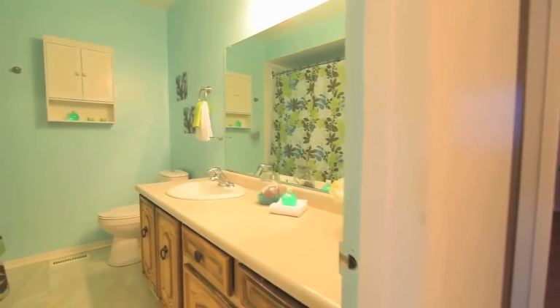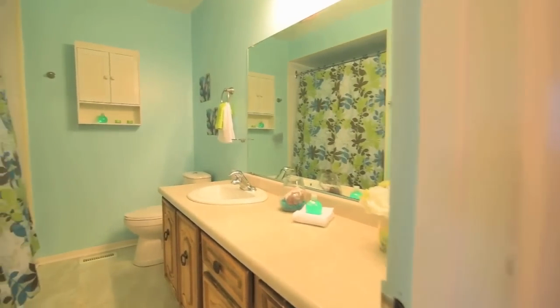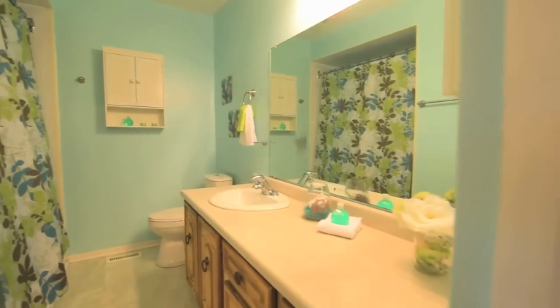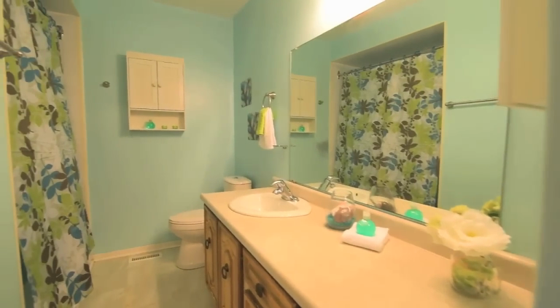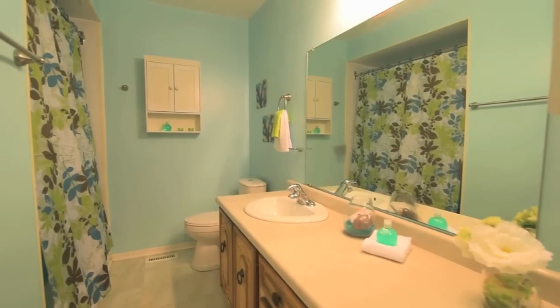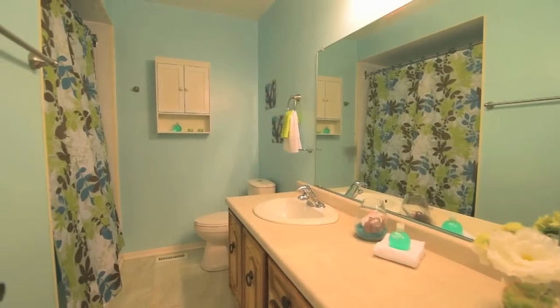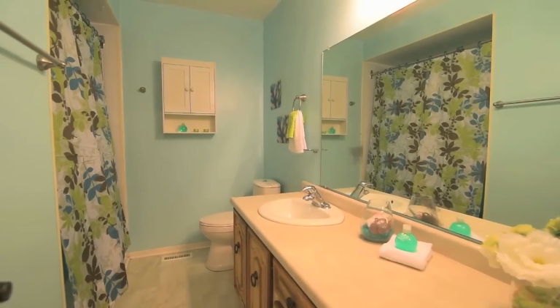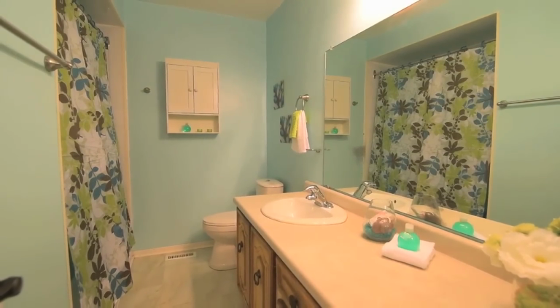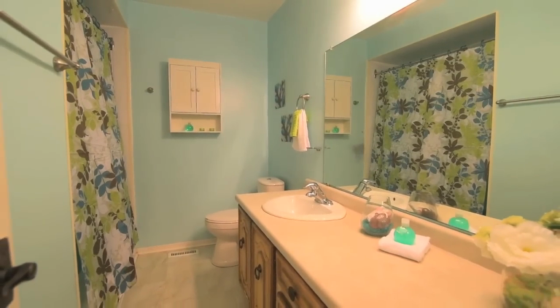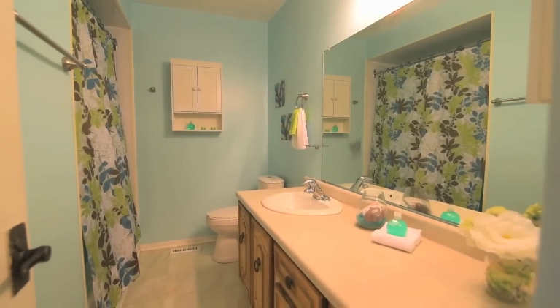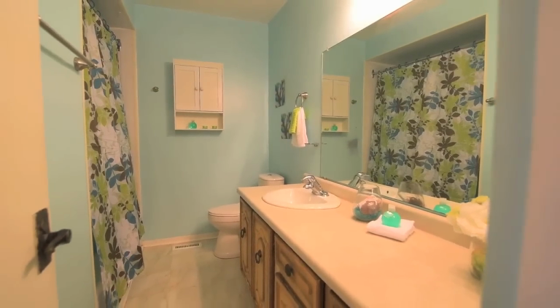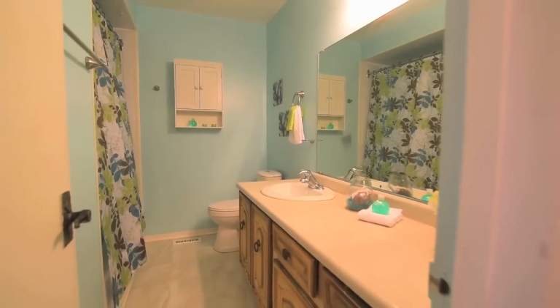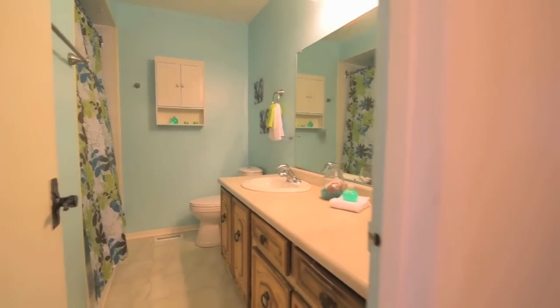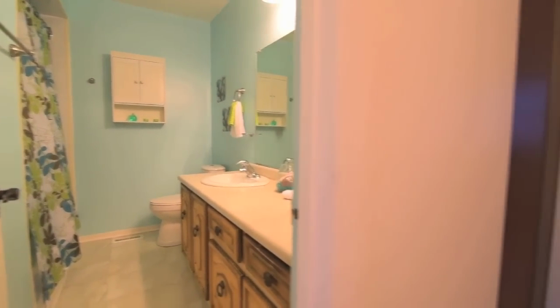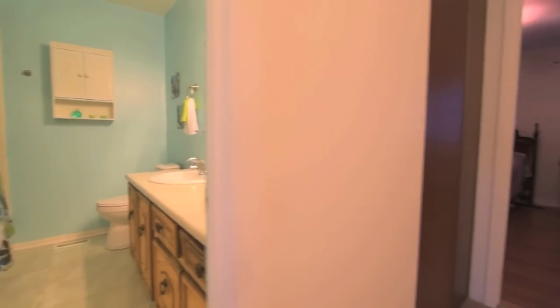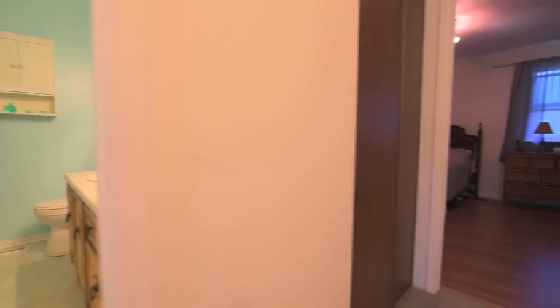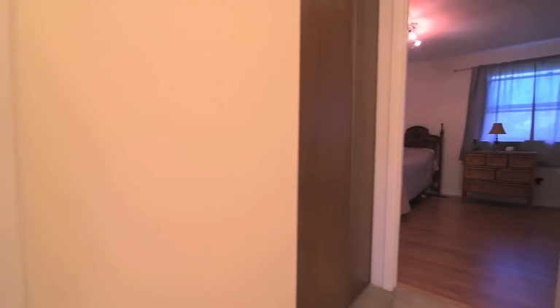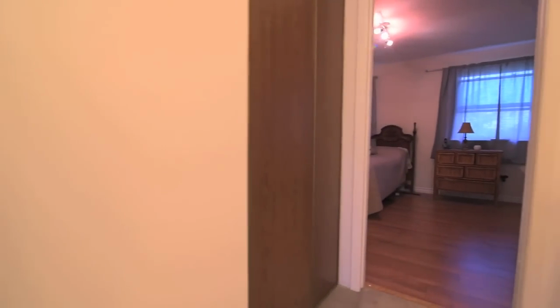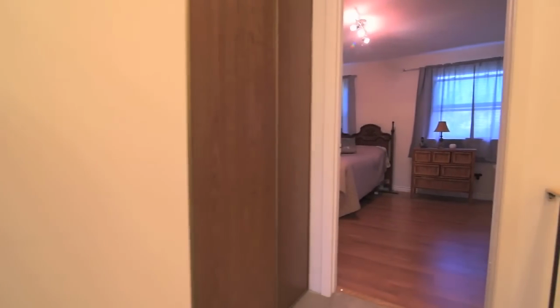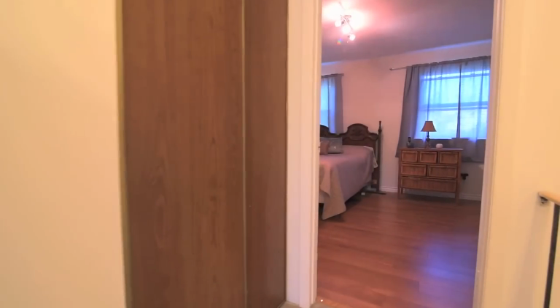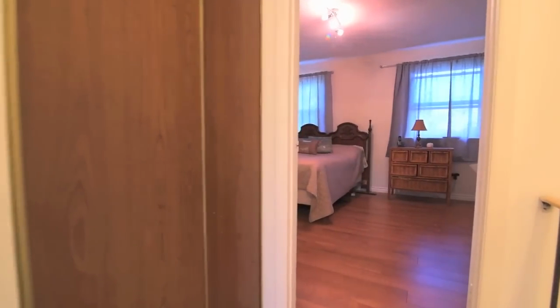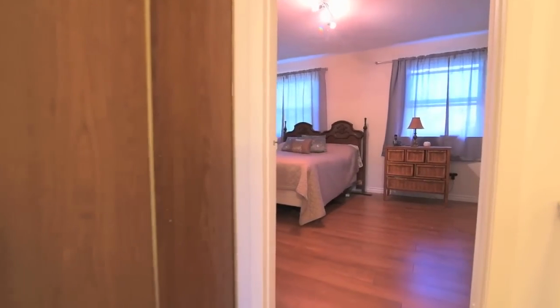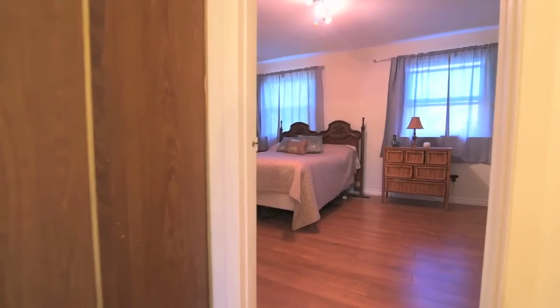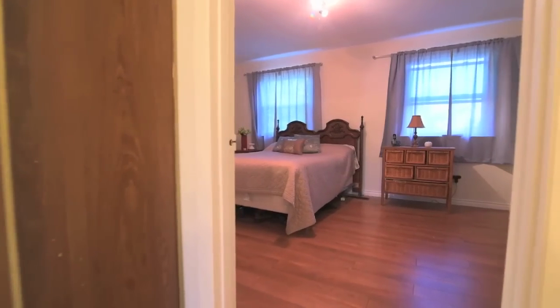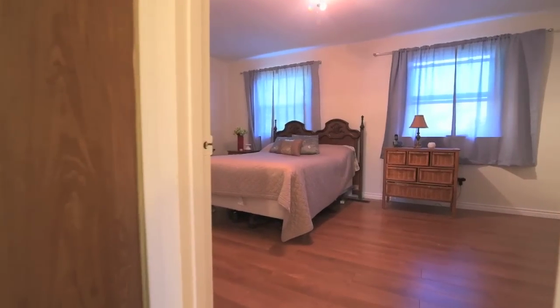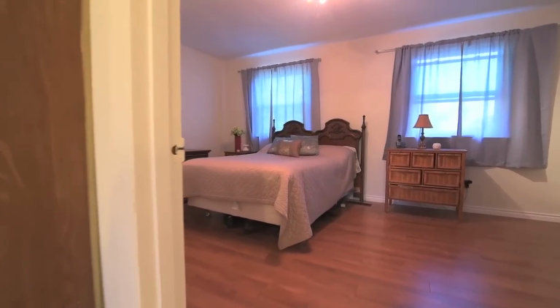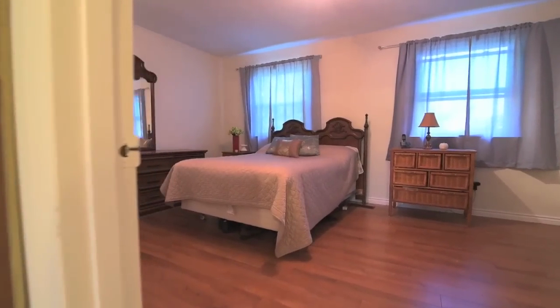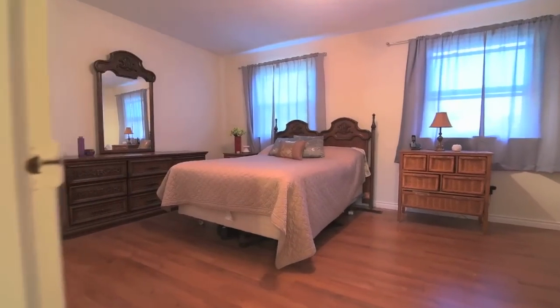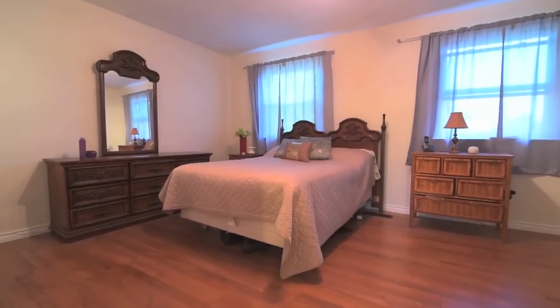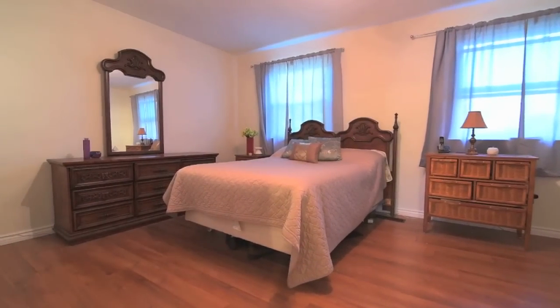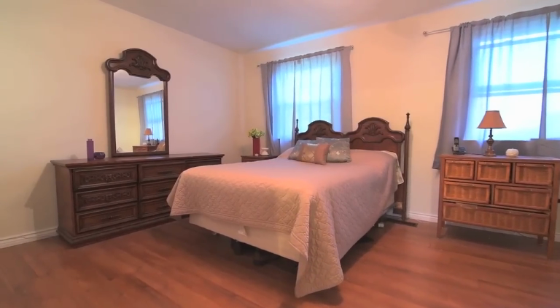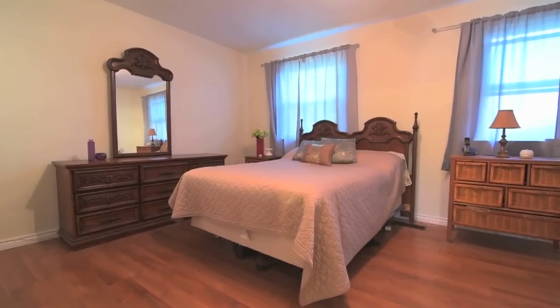All existing electrical light fixtures are included with the home, and other features include newer windows and roof, an updated electrical panel, and new garage door and furnace.